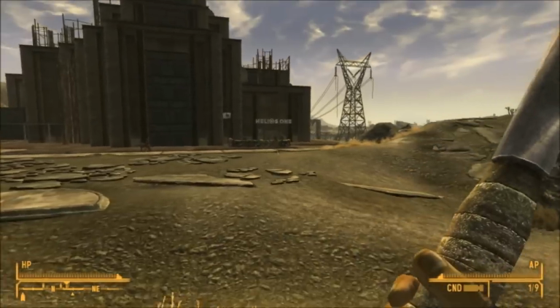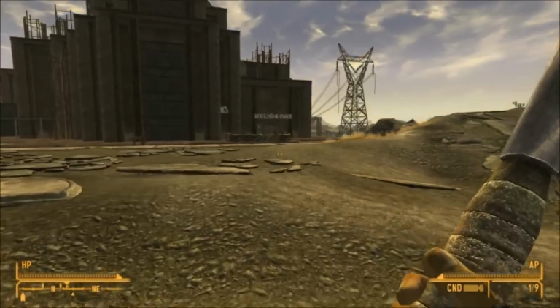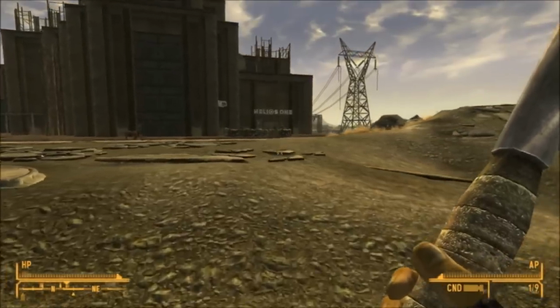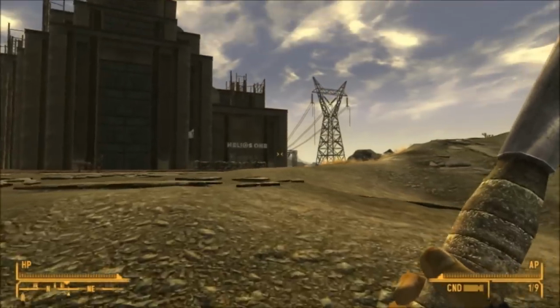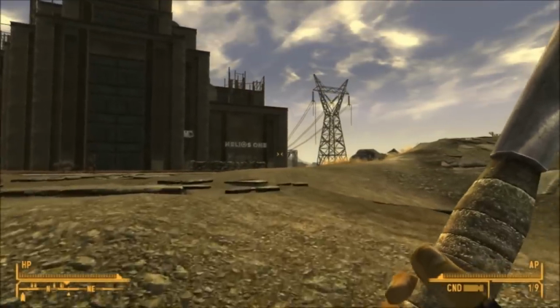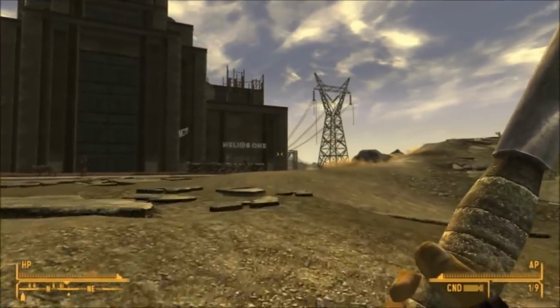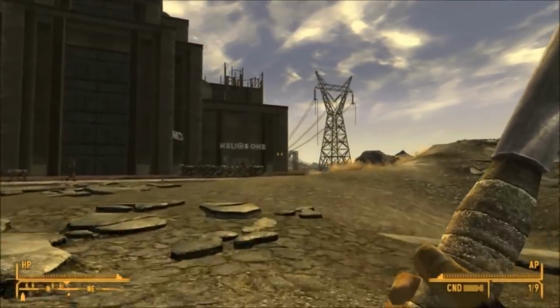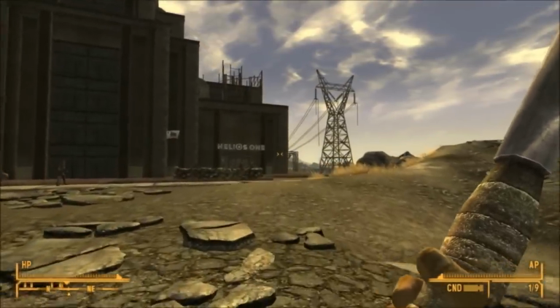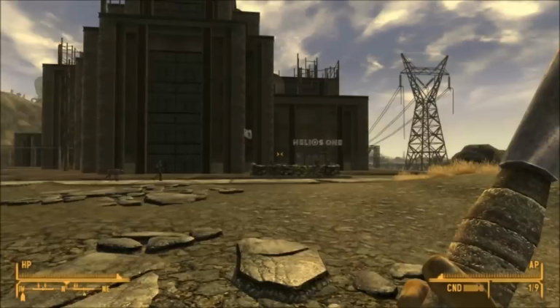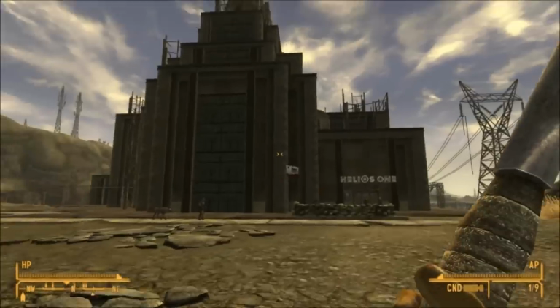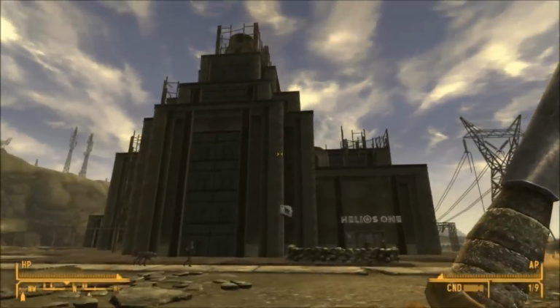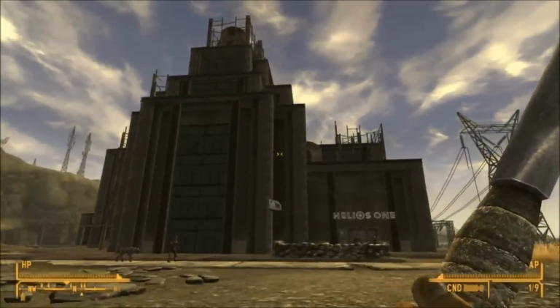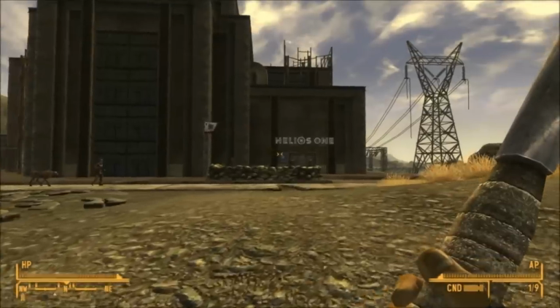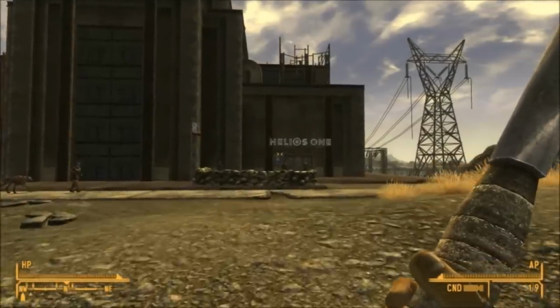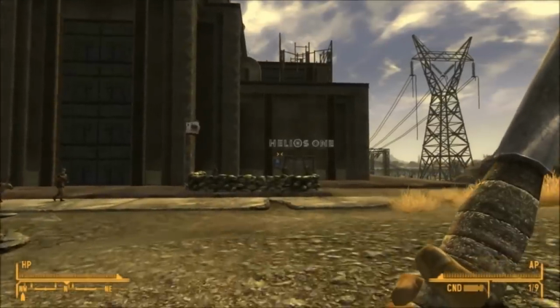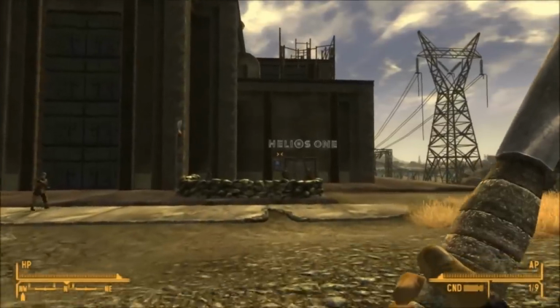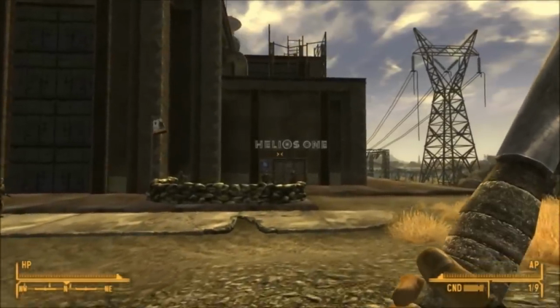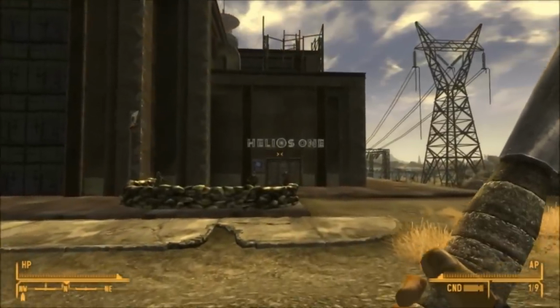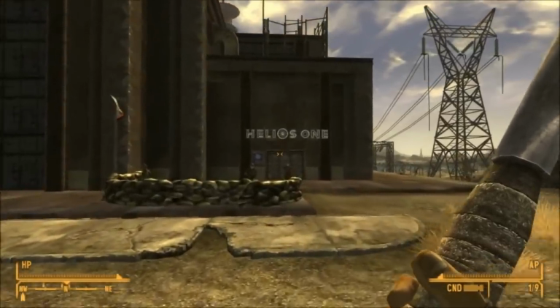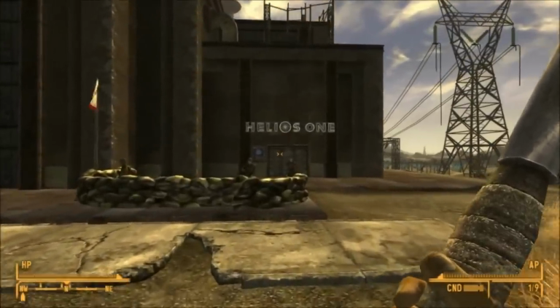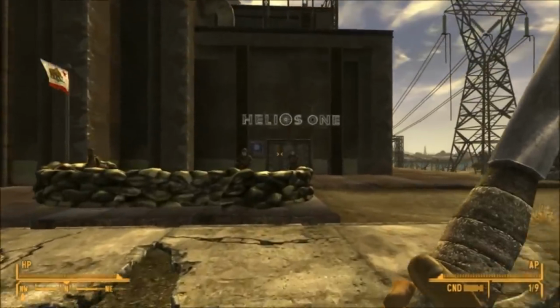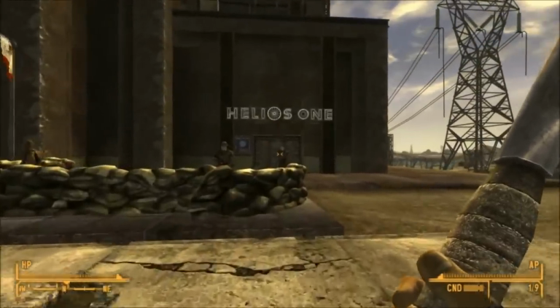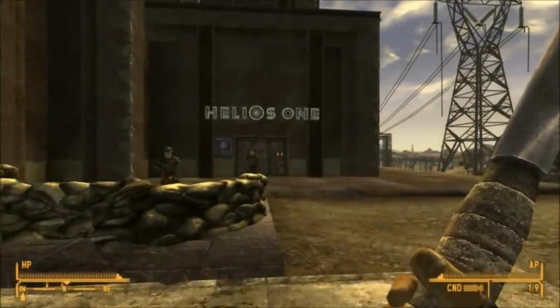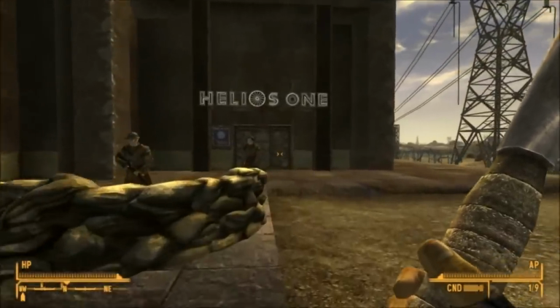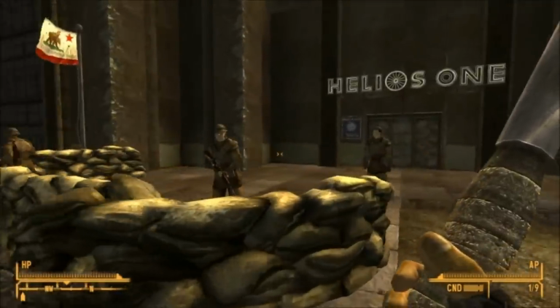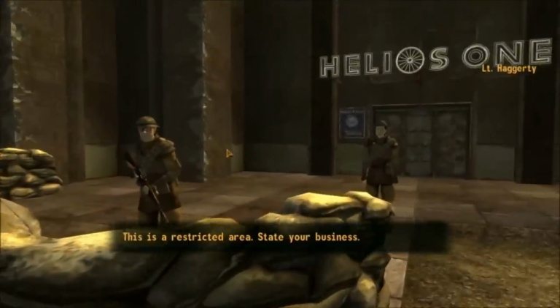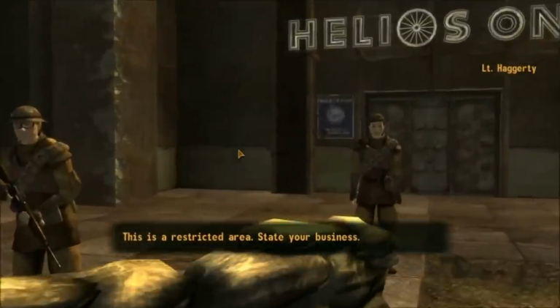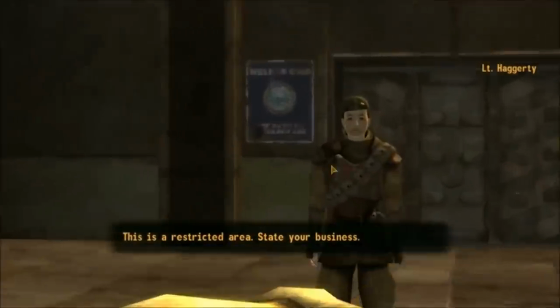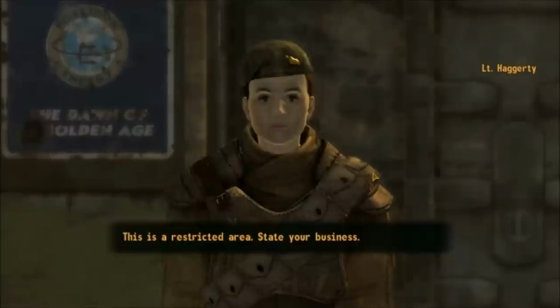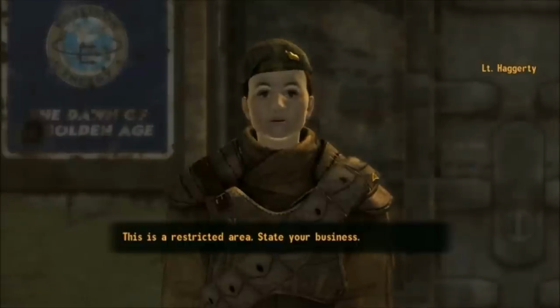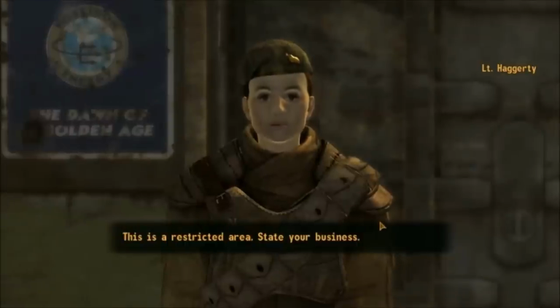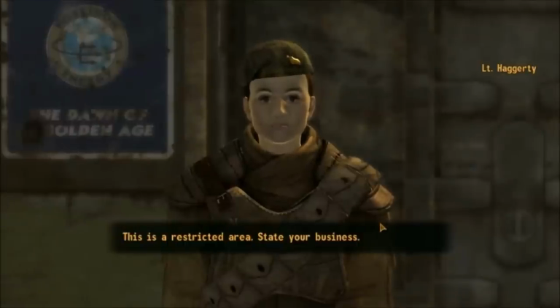This mission will allow you to restore power to the wasteland. To get inside the power plant you can either use your science or speech skill if it's level 30. If not, you can just go through the side door and lockpick it — it's just to the right of the building.